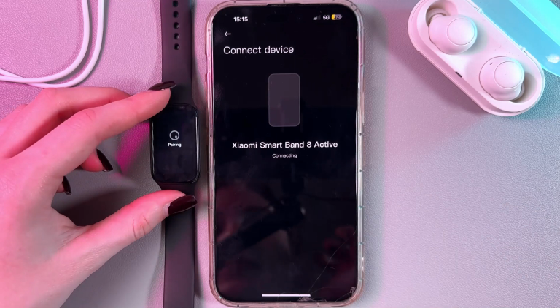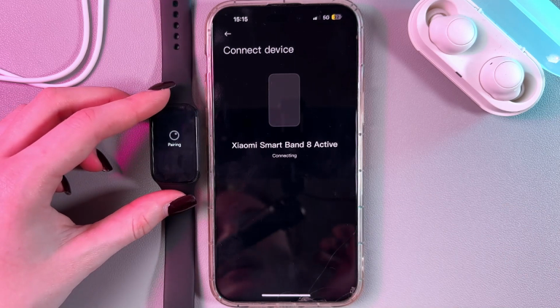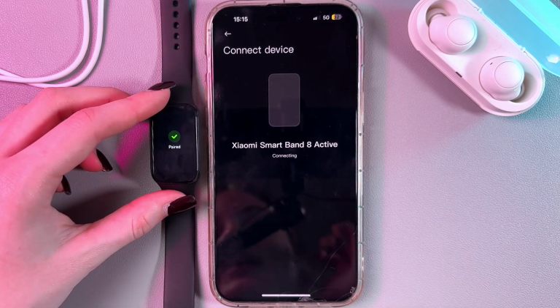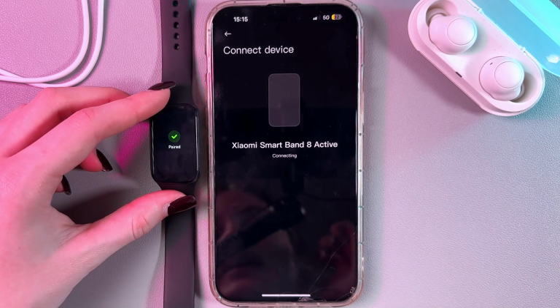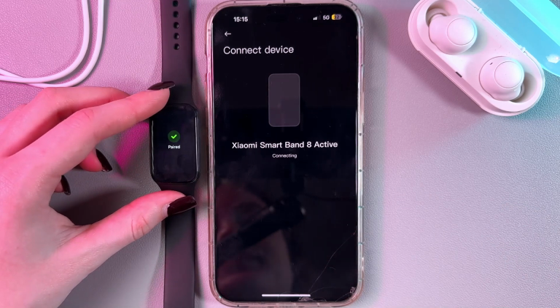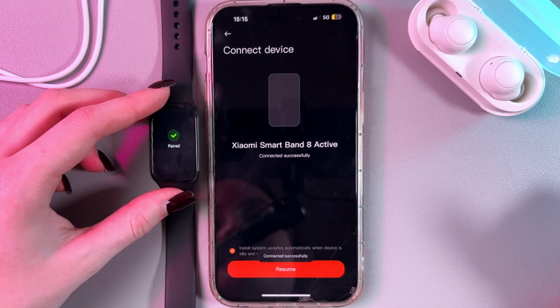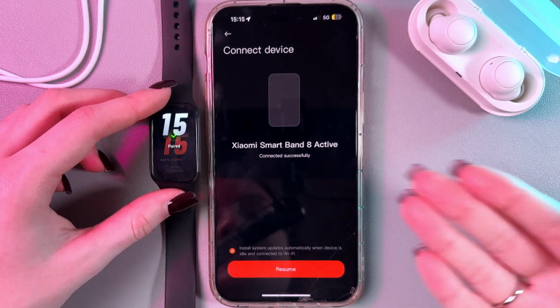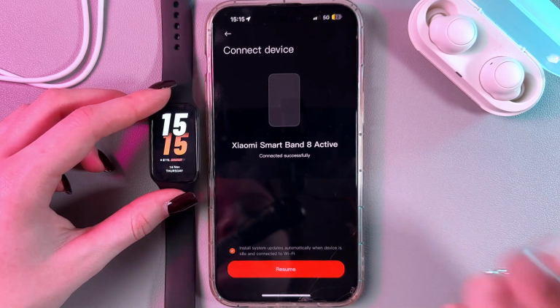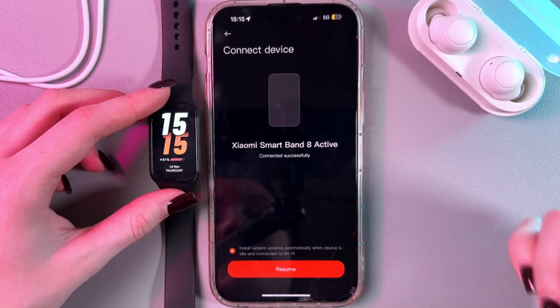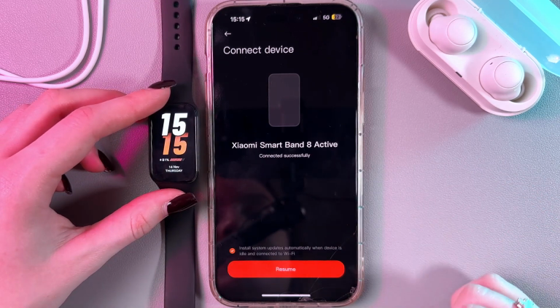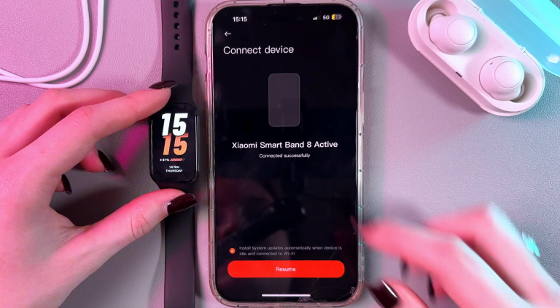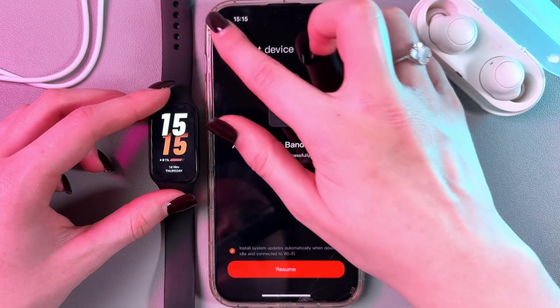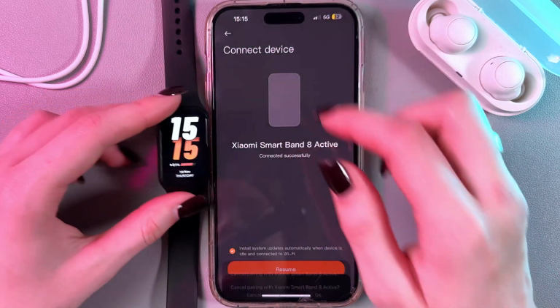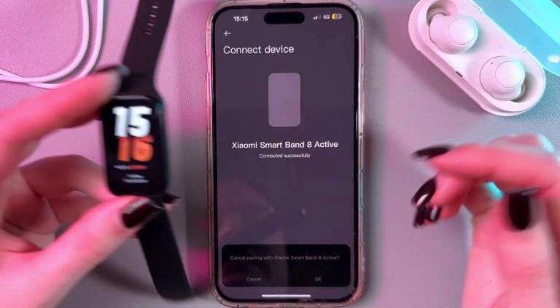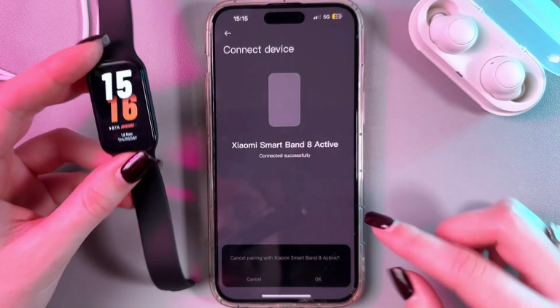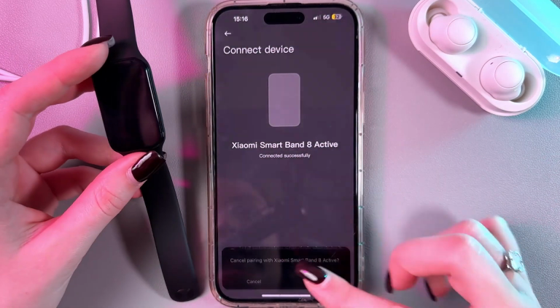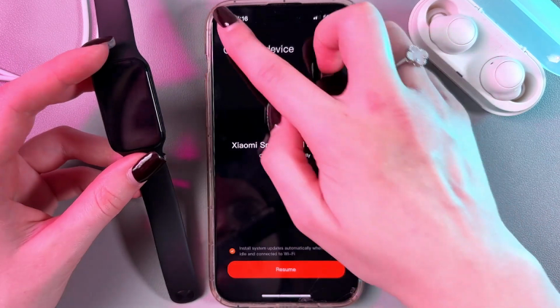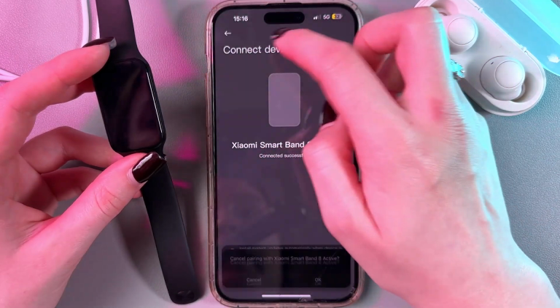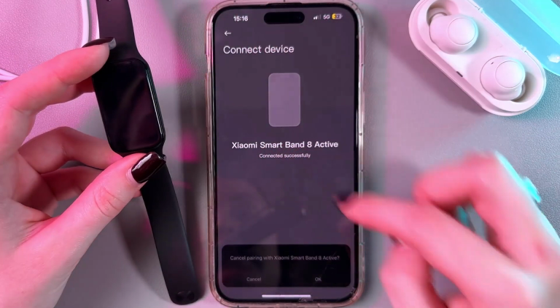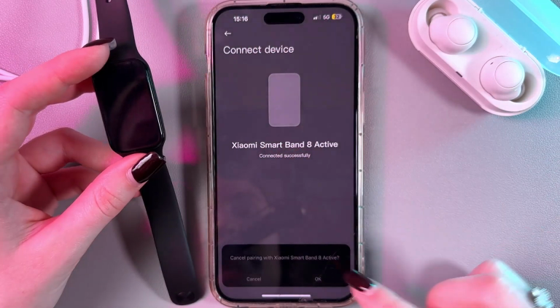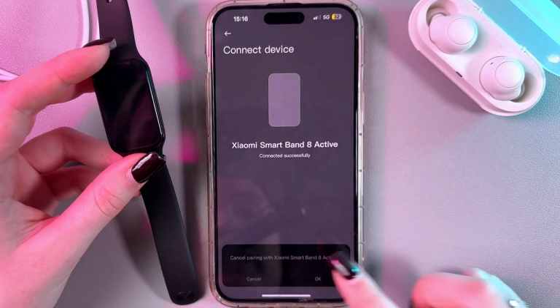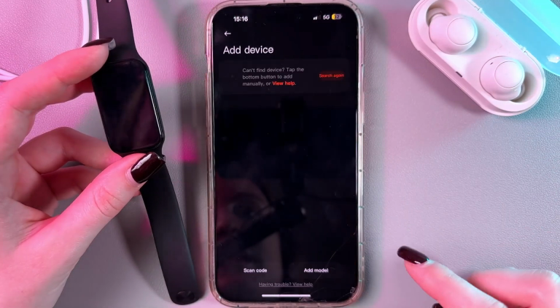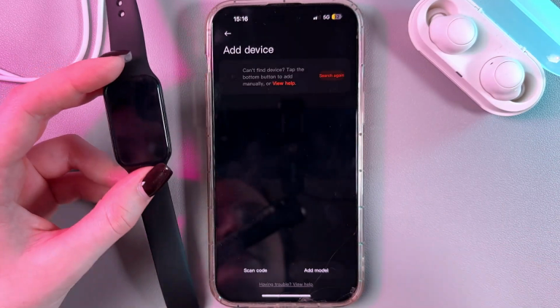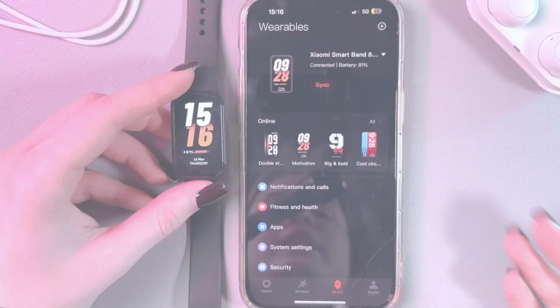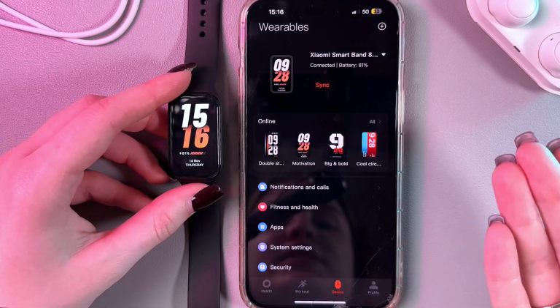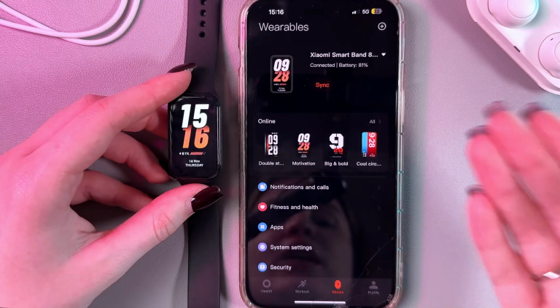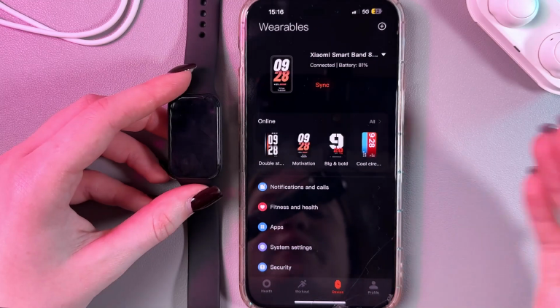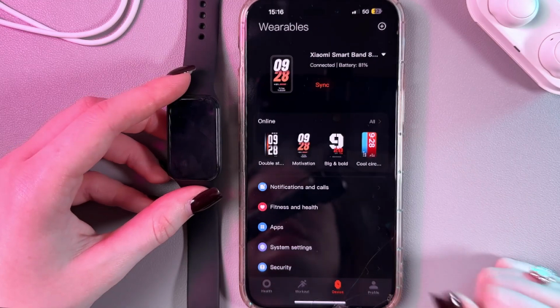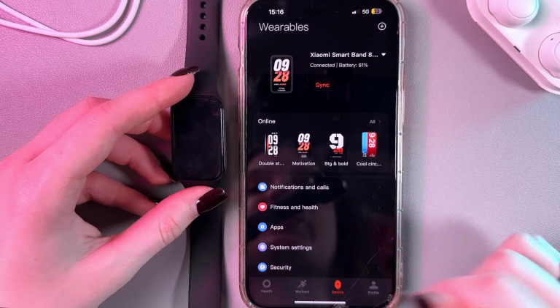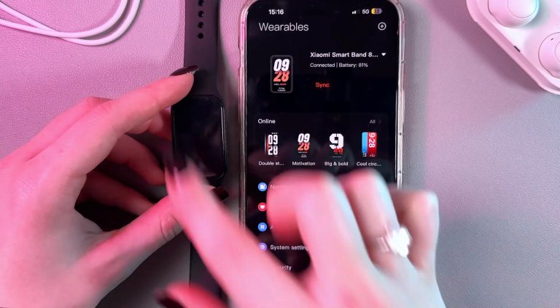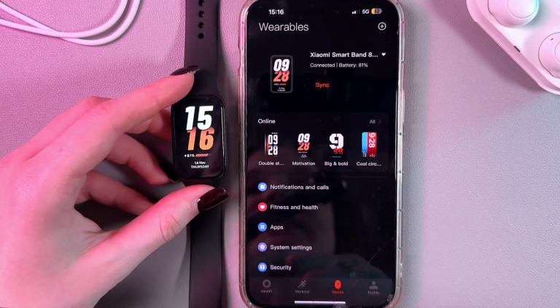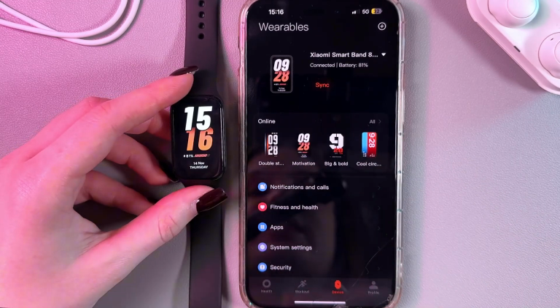Now the connection is successful and we just need to go back to the previous page. Here is how this app looks now with a synchronized device.